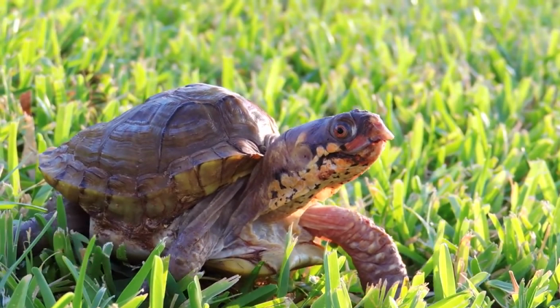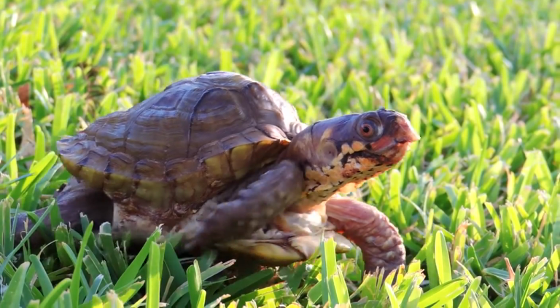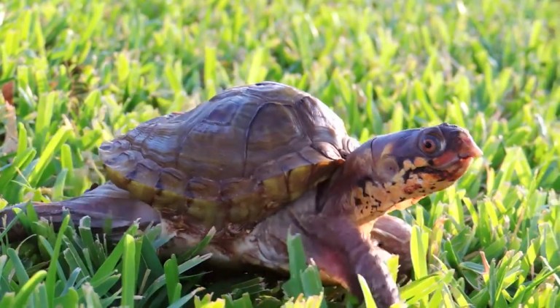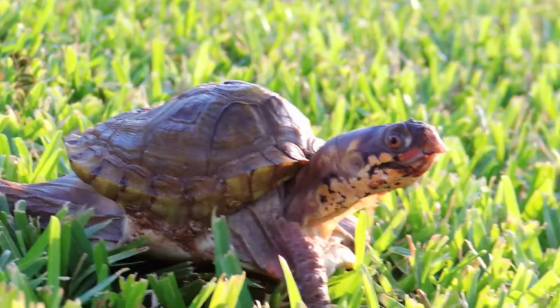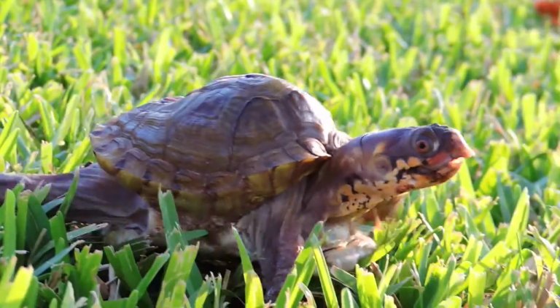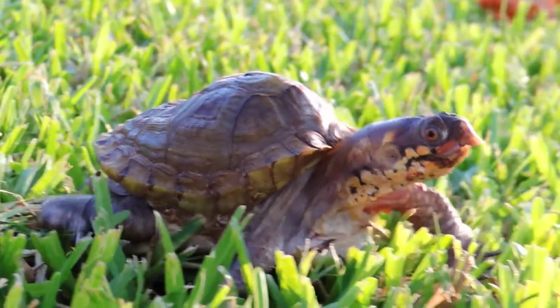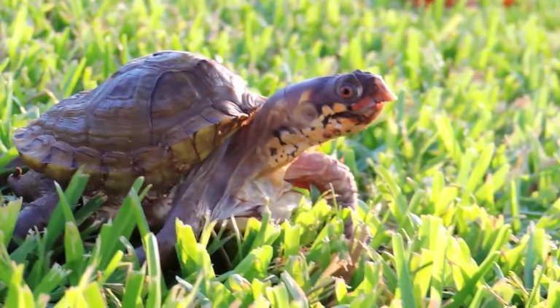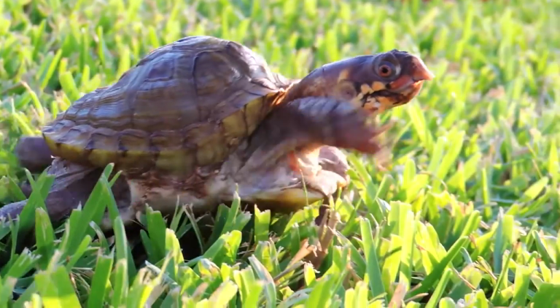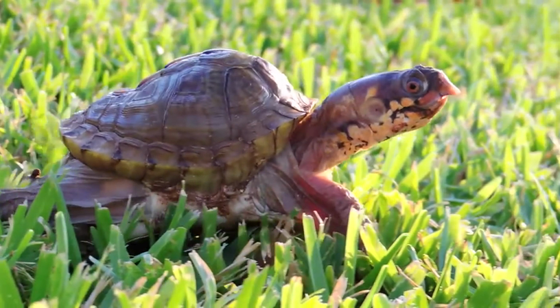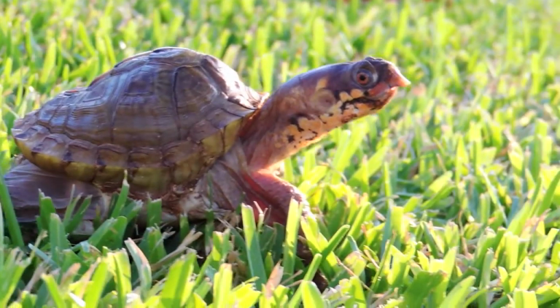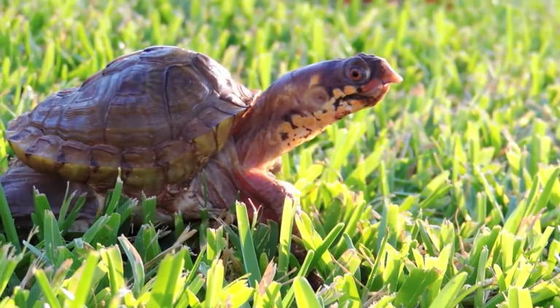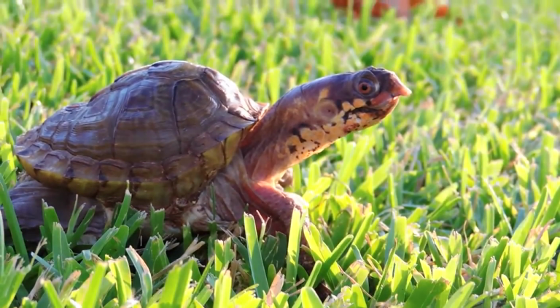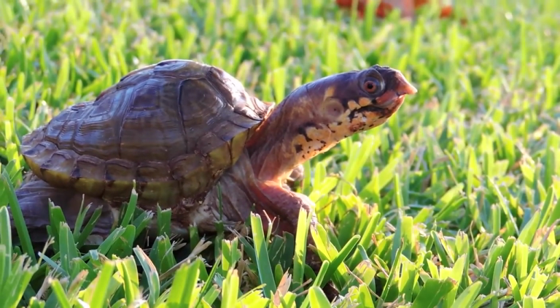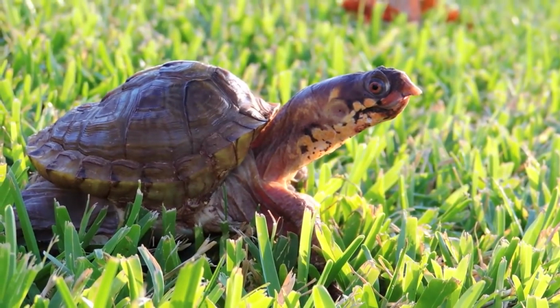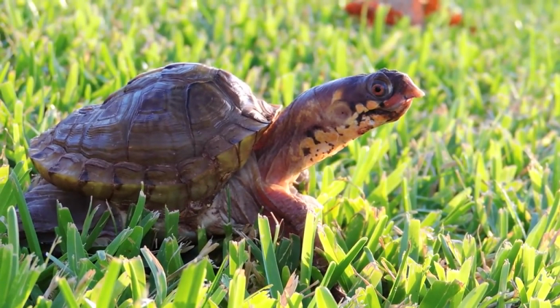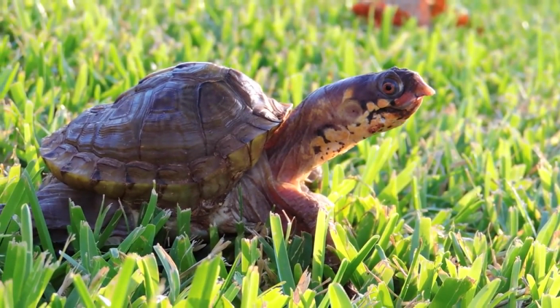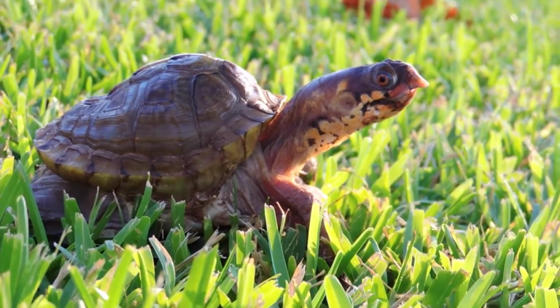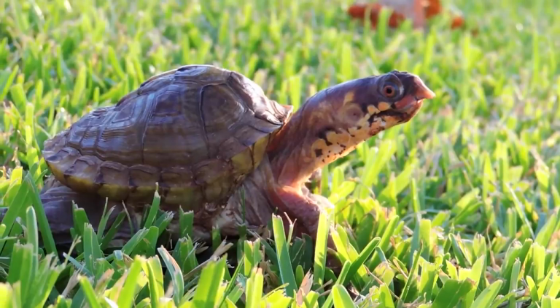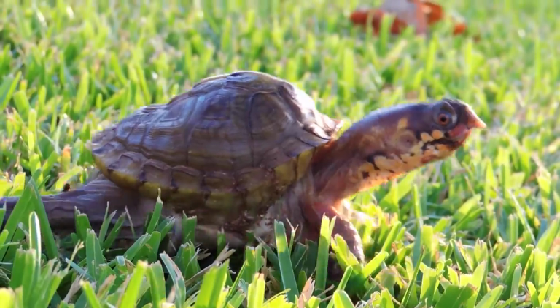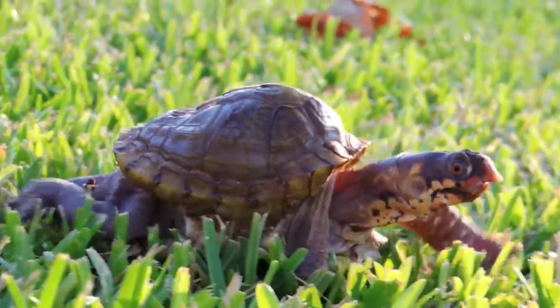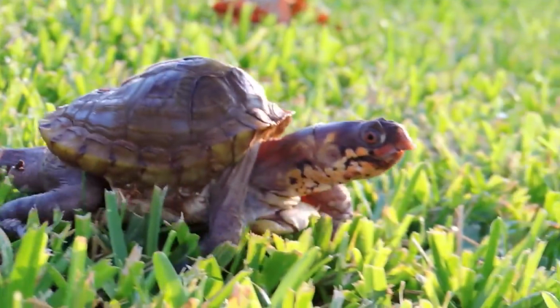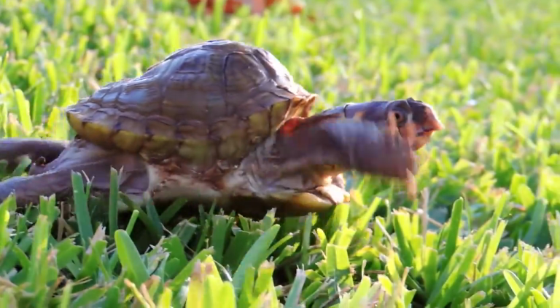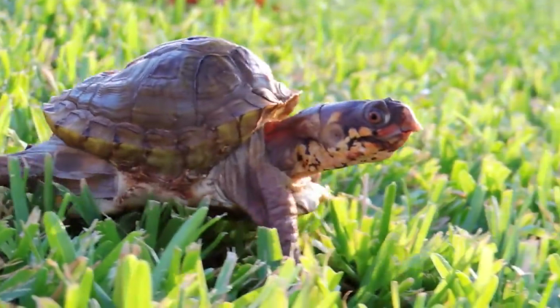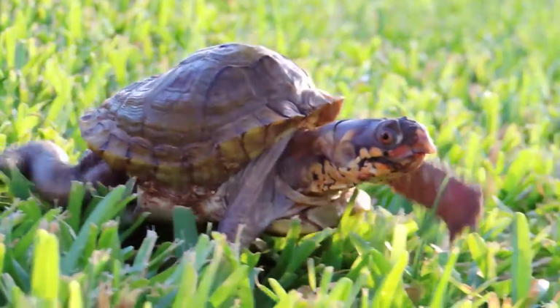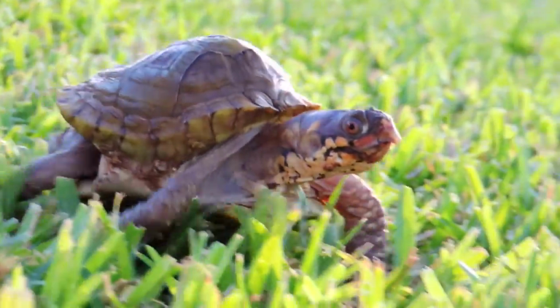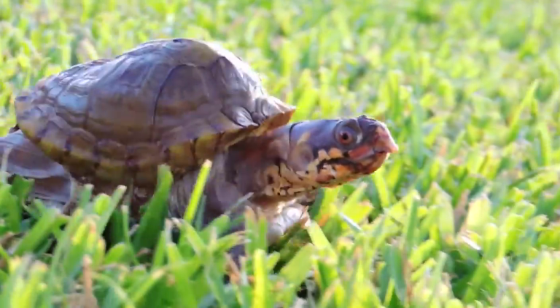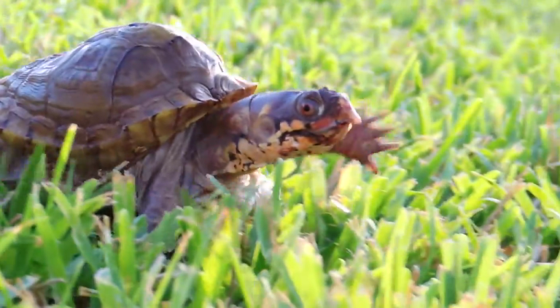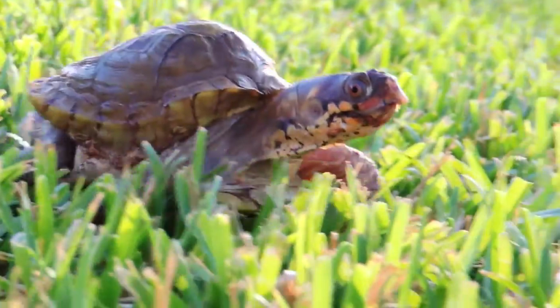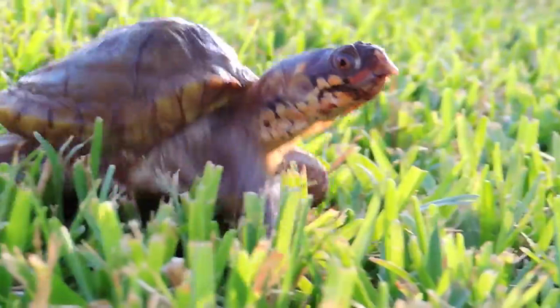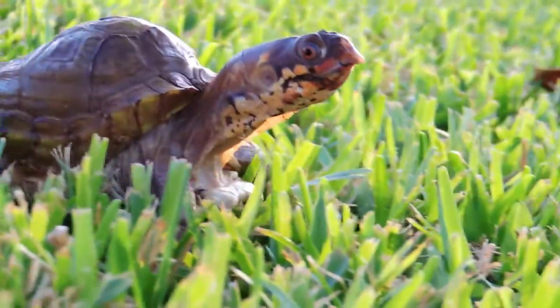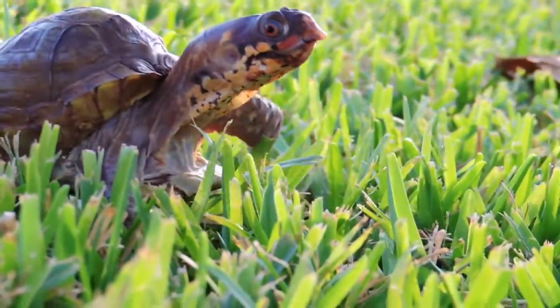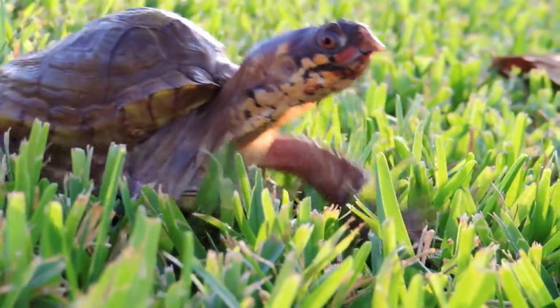This is my new turtle. I'm not sure what to name him. I like the name Bowser, but he kind of looks more like an Igor. I was thinking about naming him Igor too.